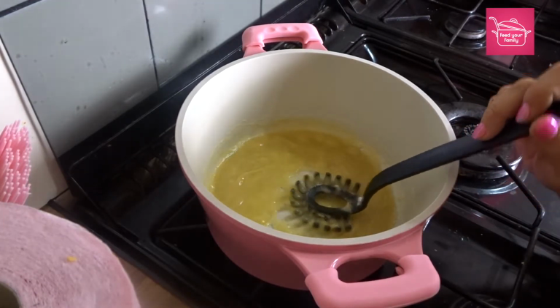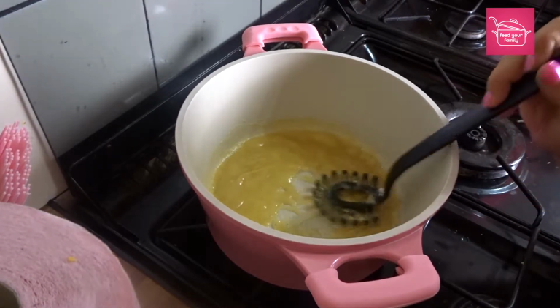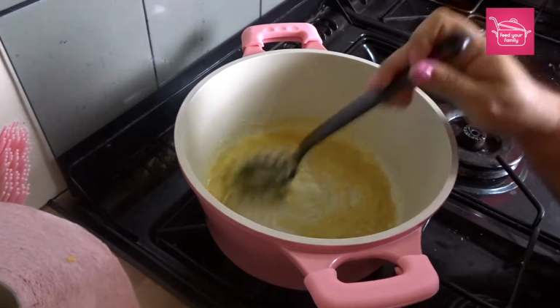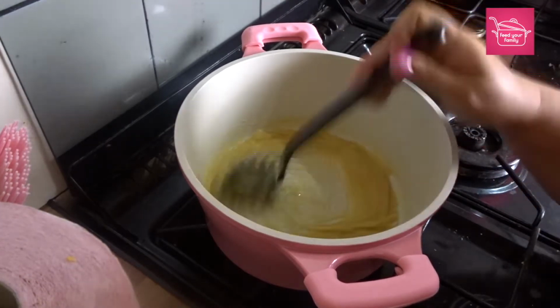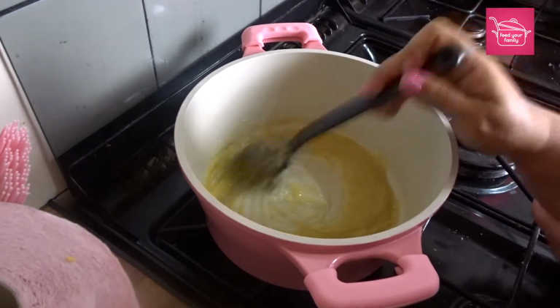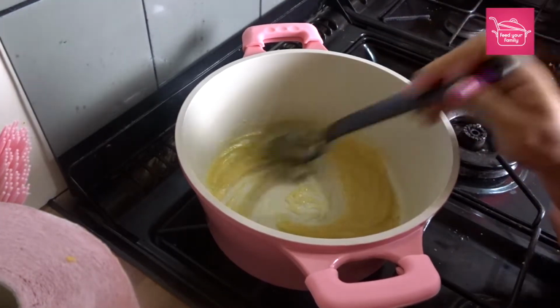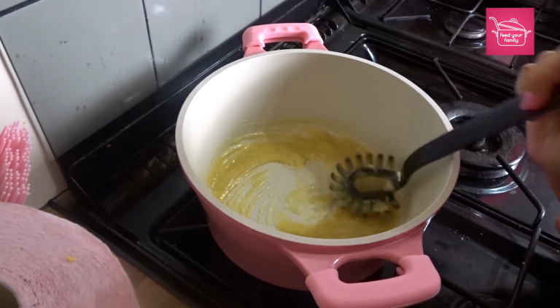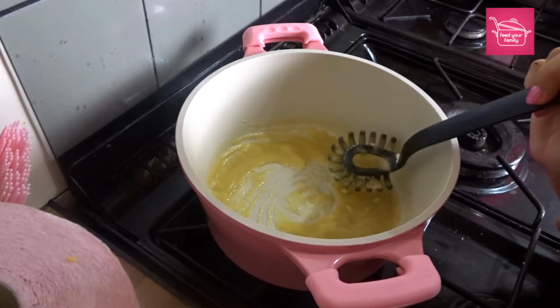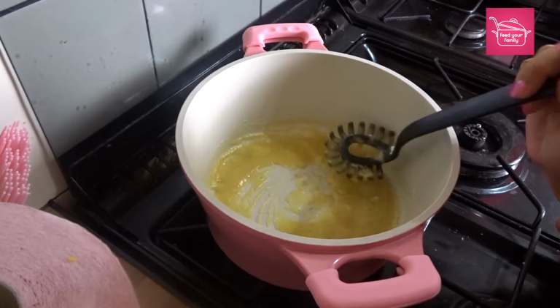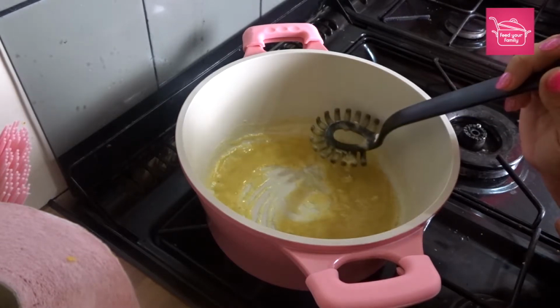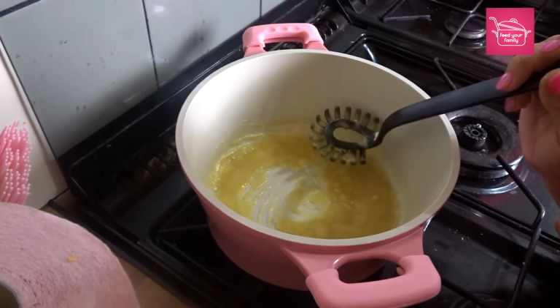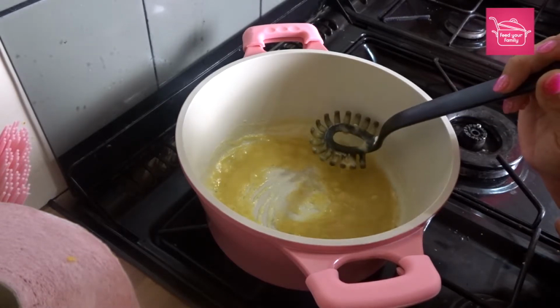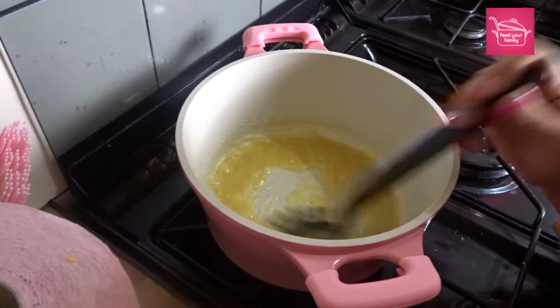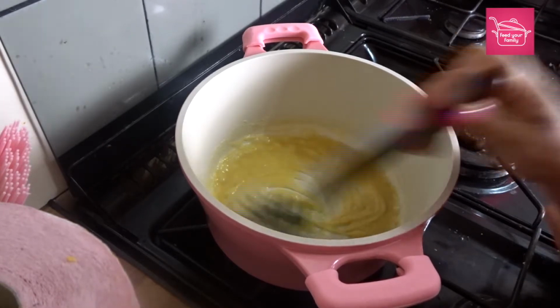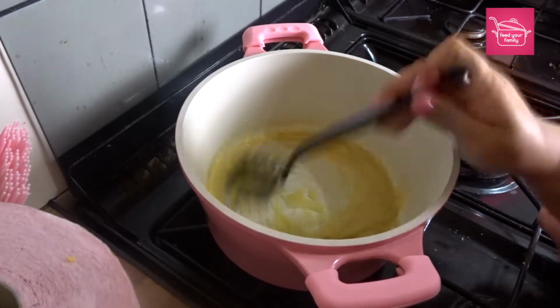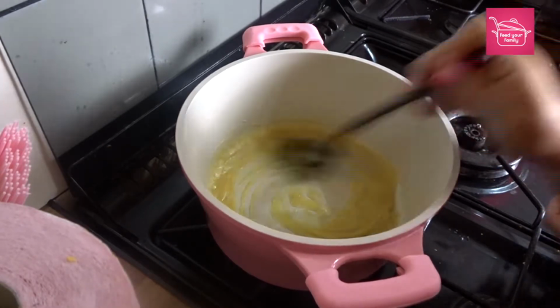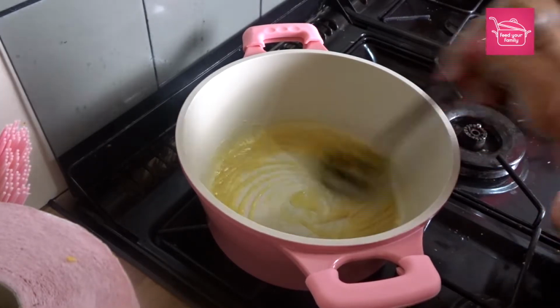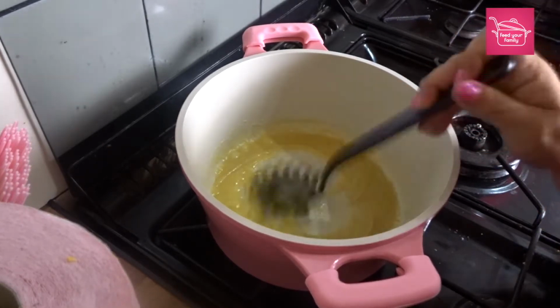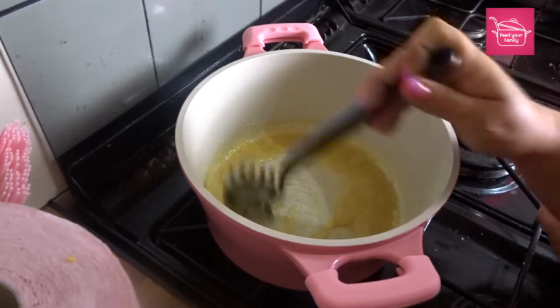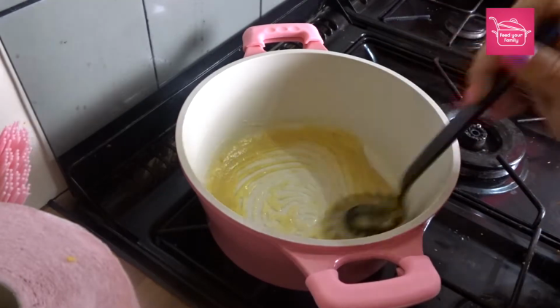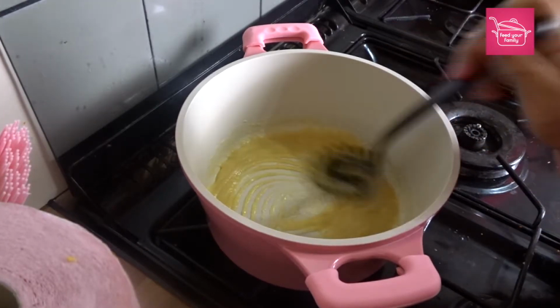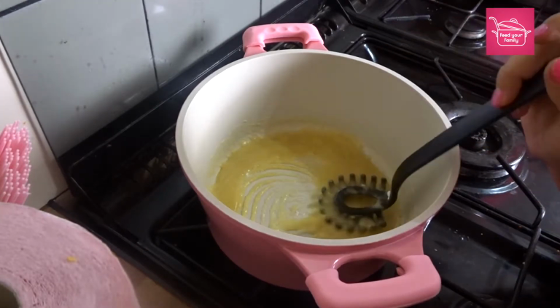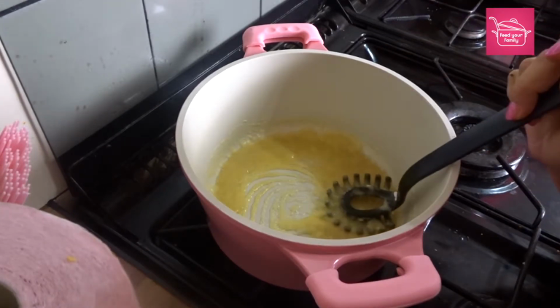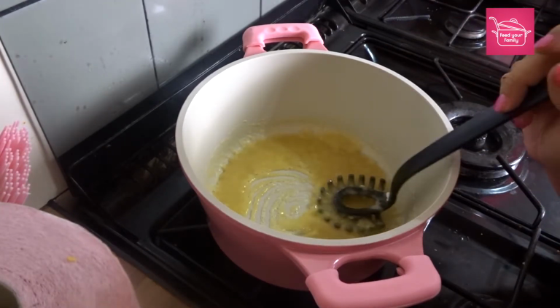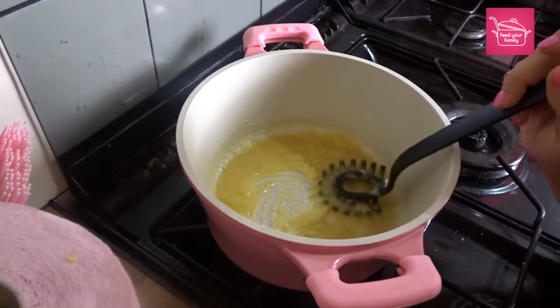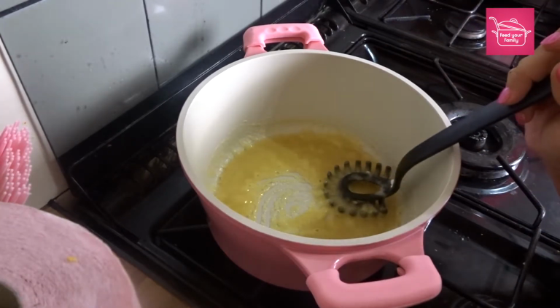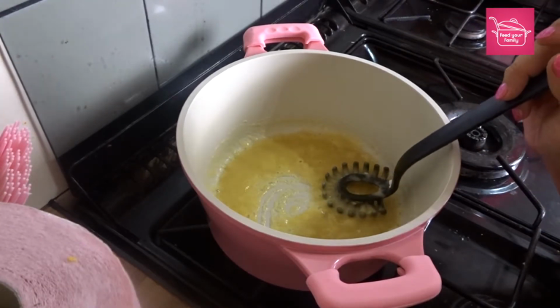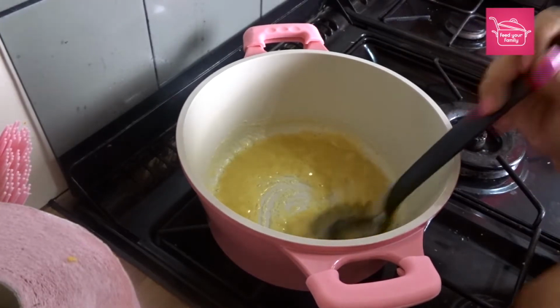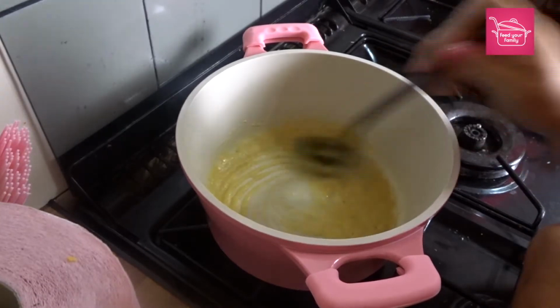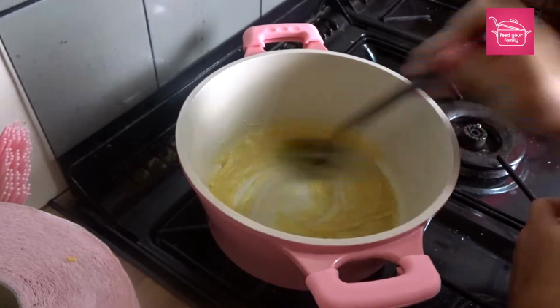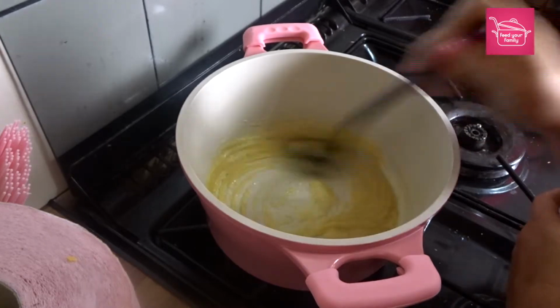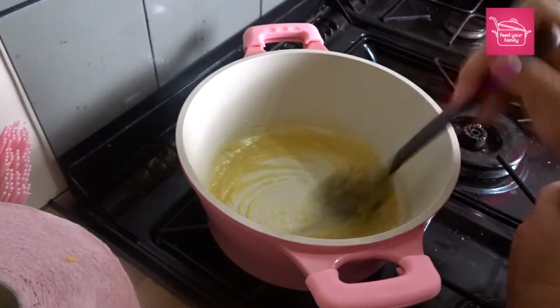I'm just going to turn the heat down a little bit. Once the flour is blended in and cooked for a few minutes, that's just to cook off the floury taste. If you don't do this bit, your white sauce can end up tasting very floury.